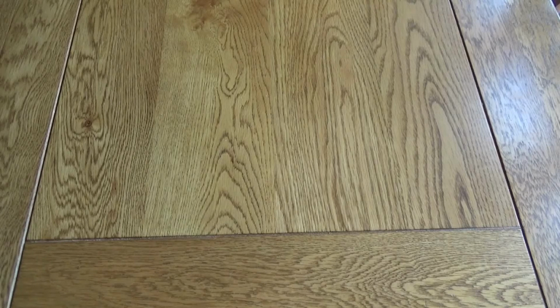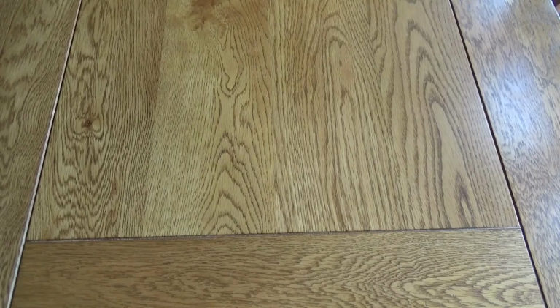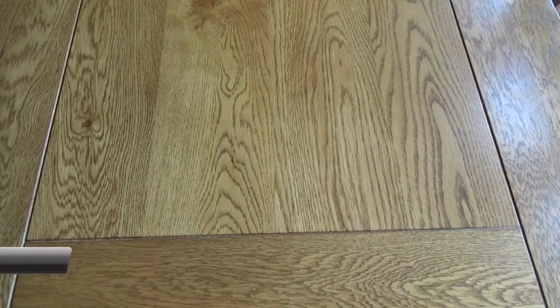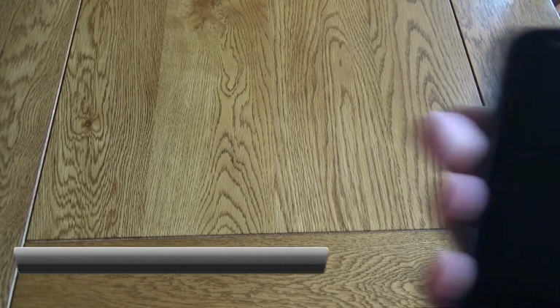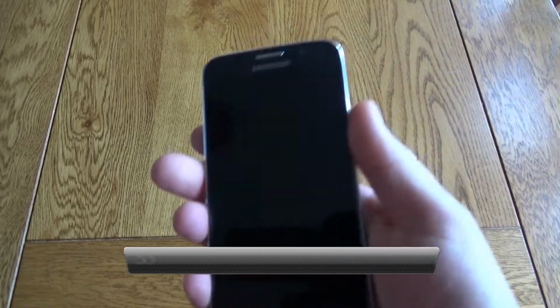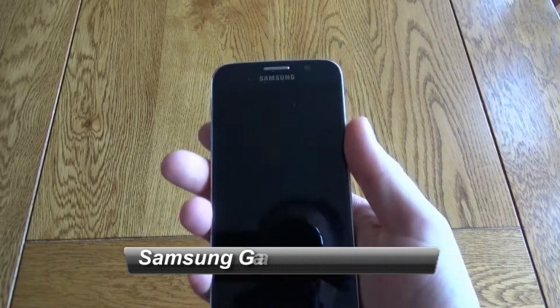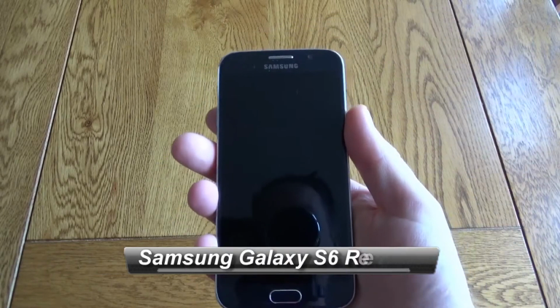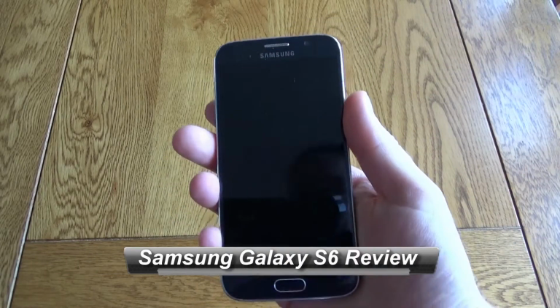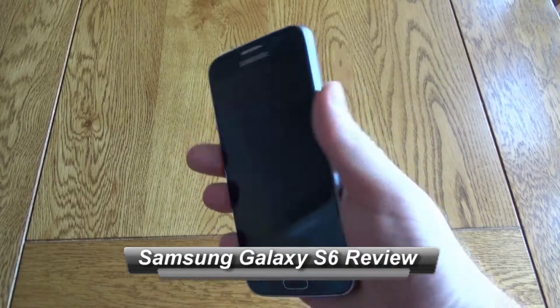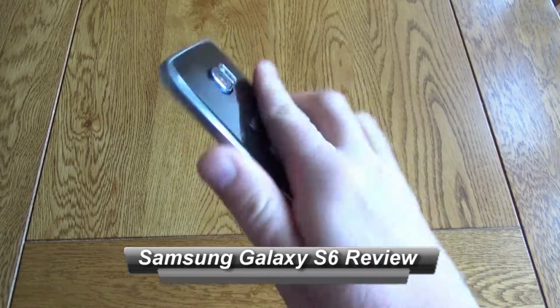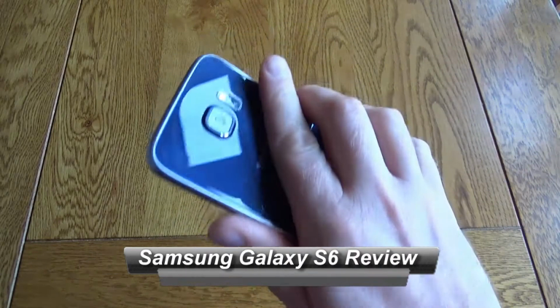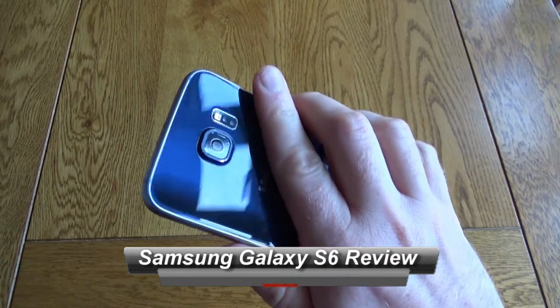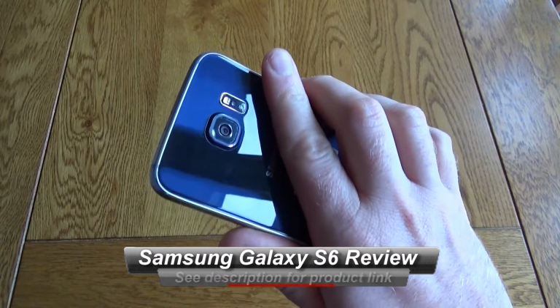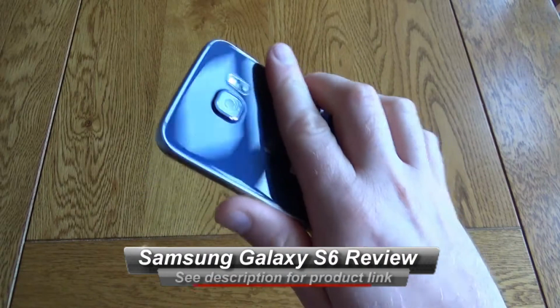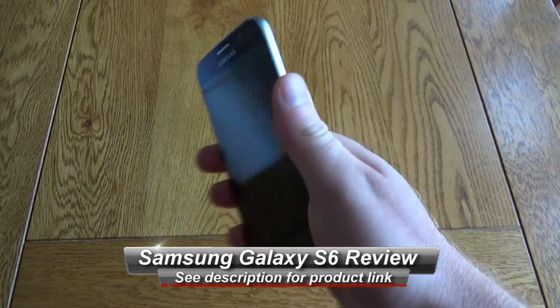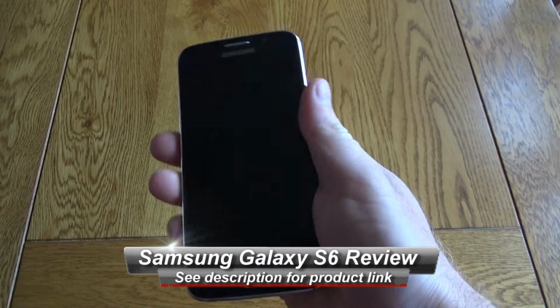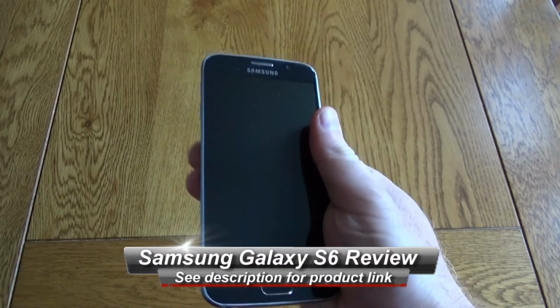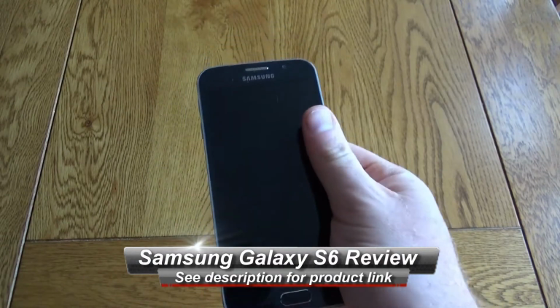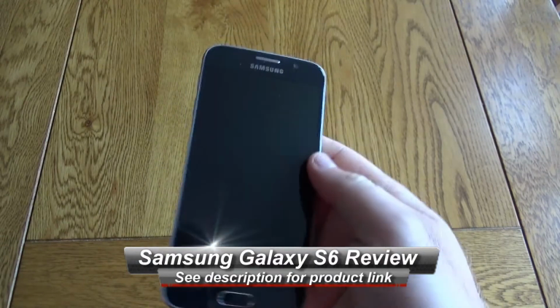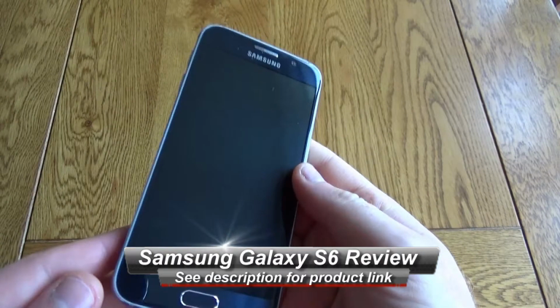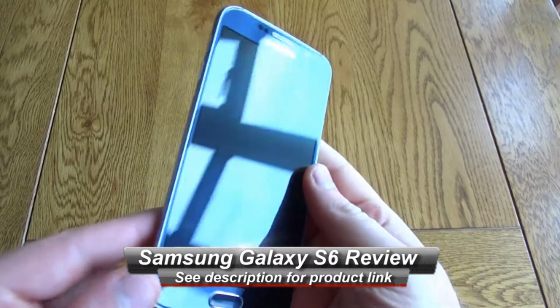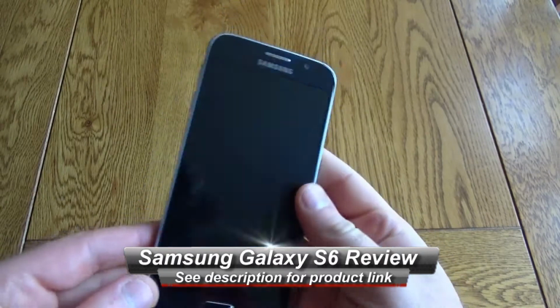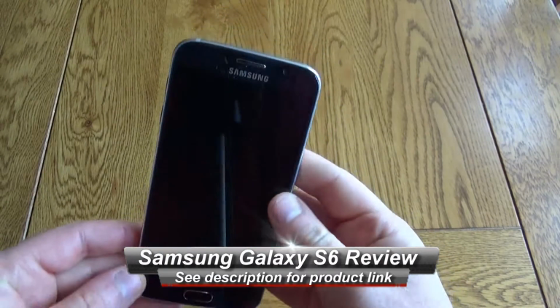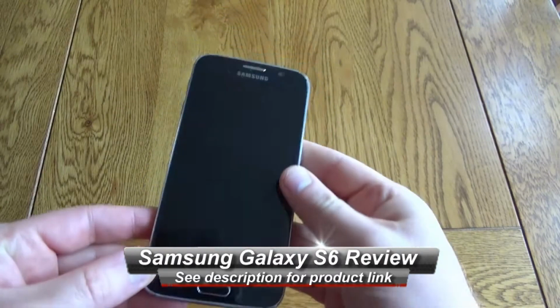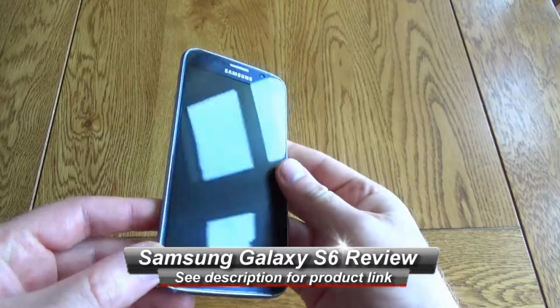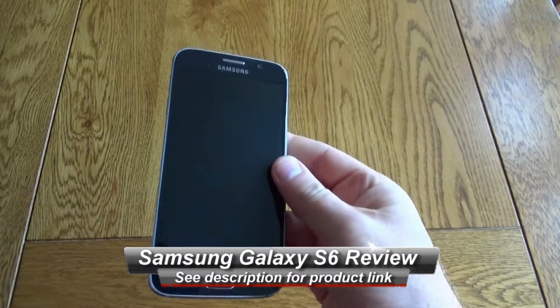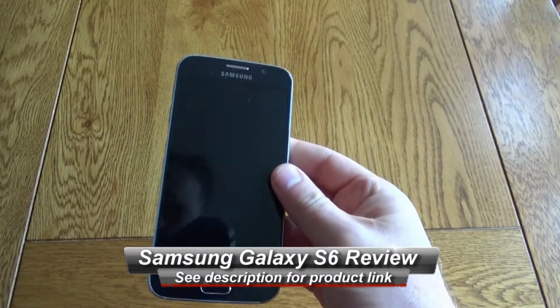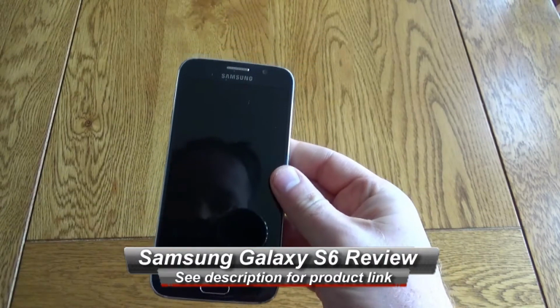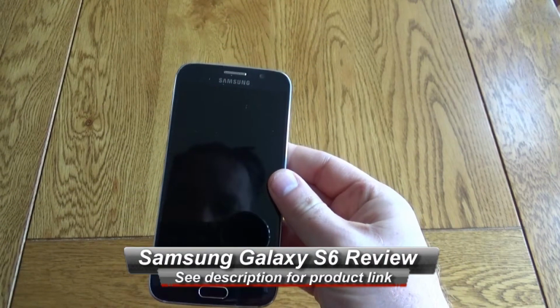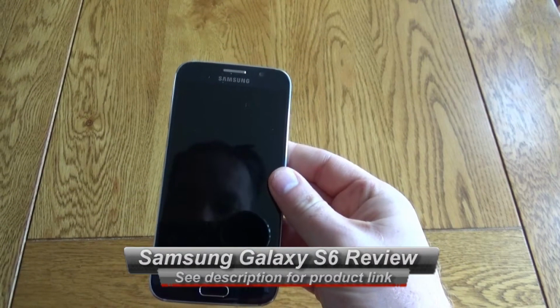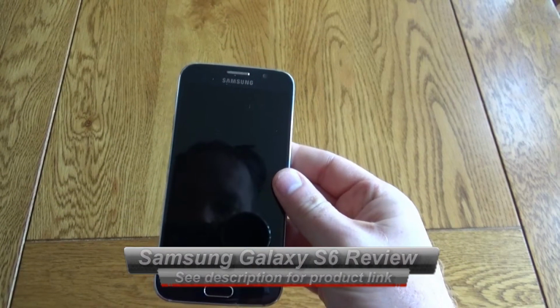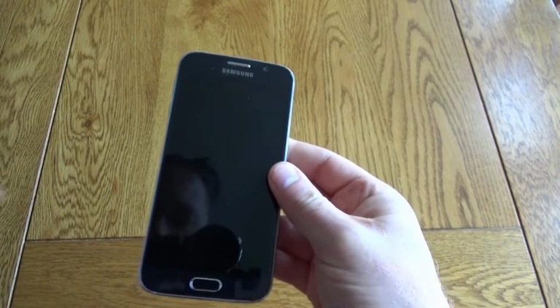Hello, this is a quick look at the Samsung Galaxy S6. It's available in 32, 64 or 128 gig and this is packing in an awful lot of pretty cool technology.